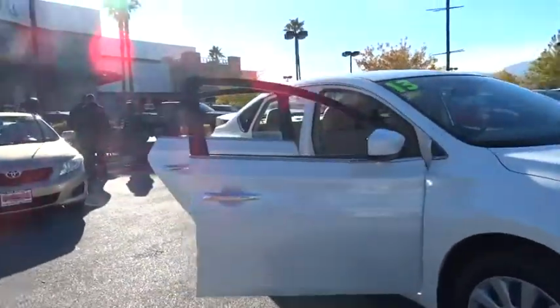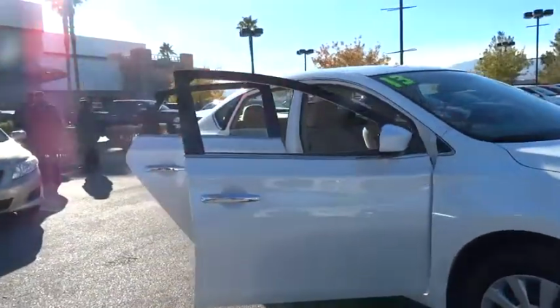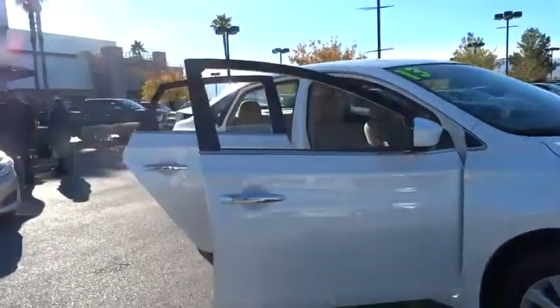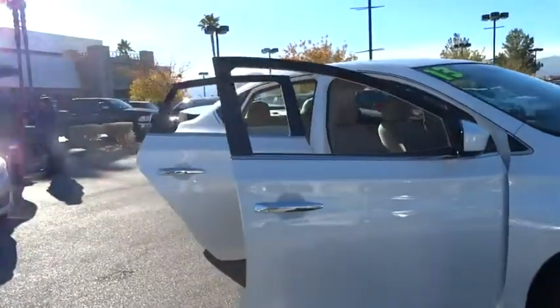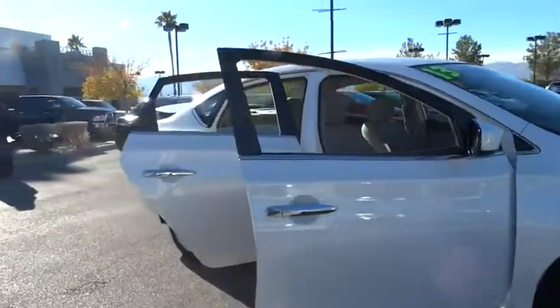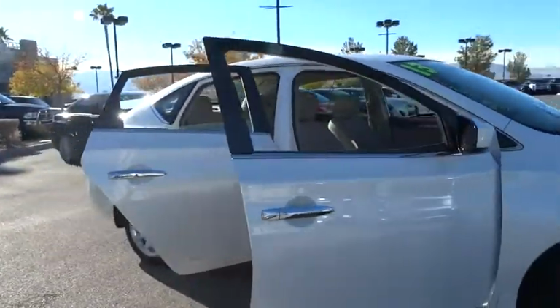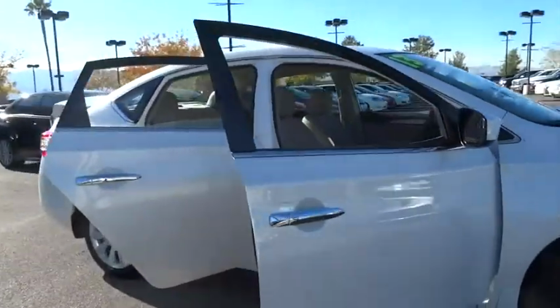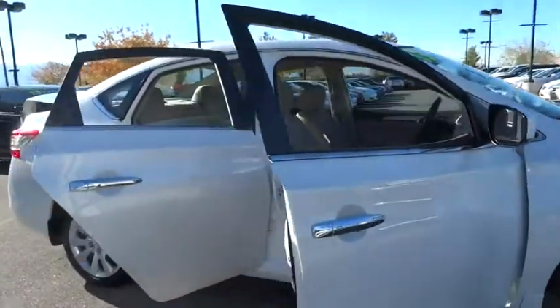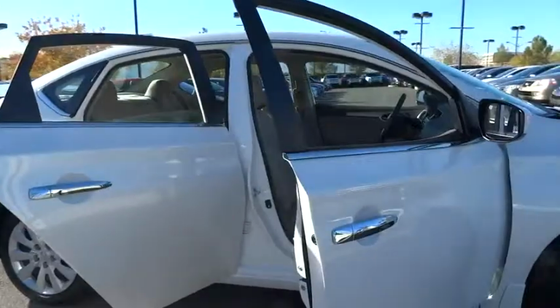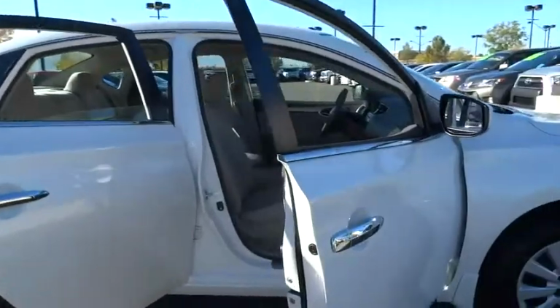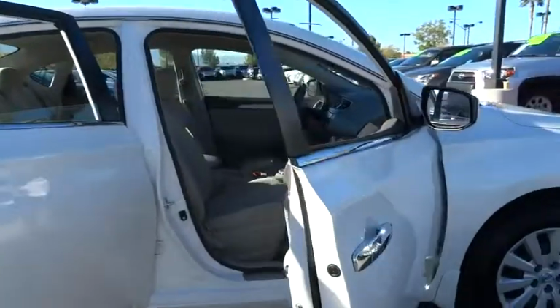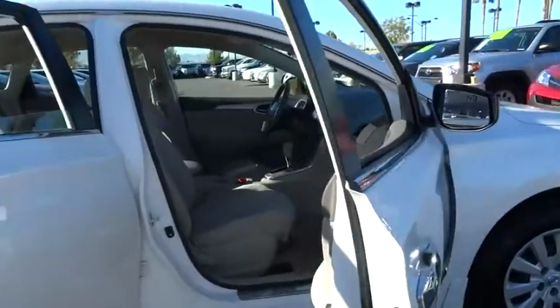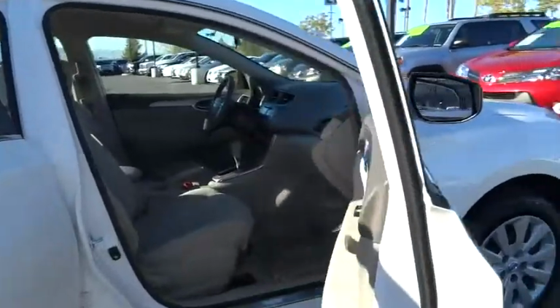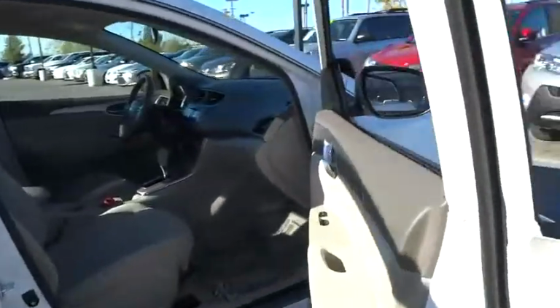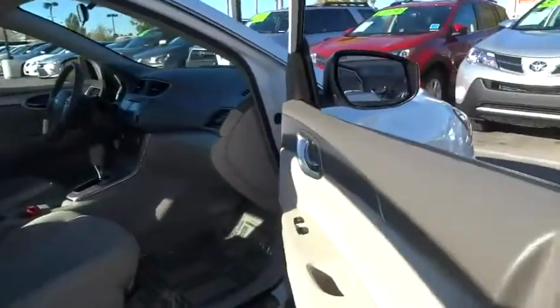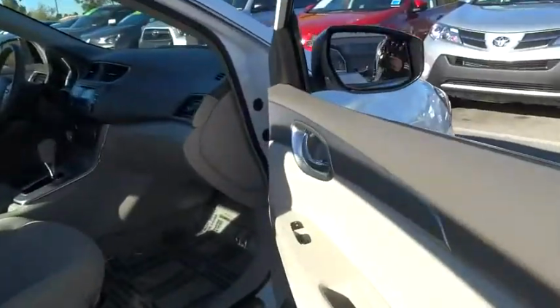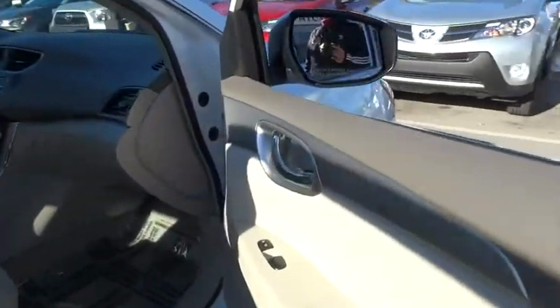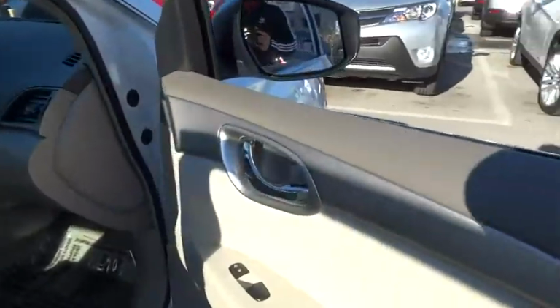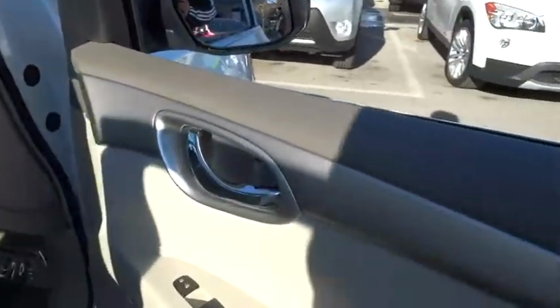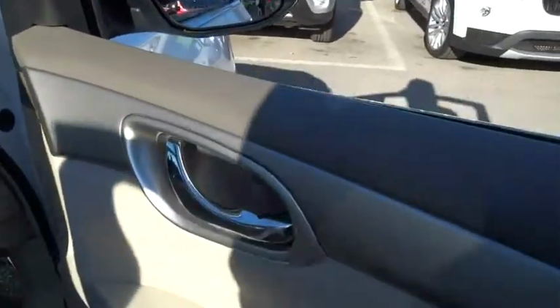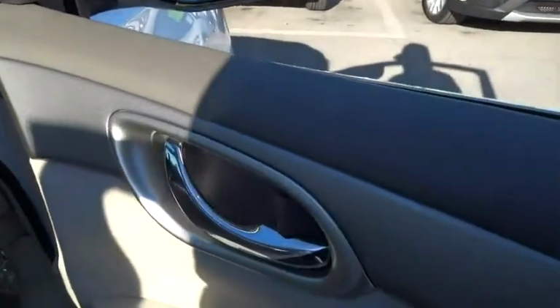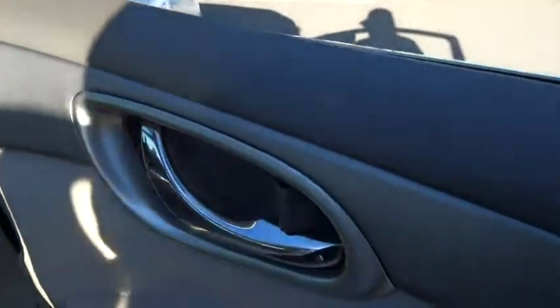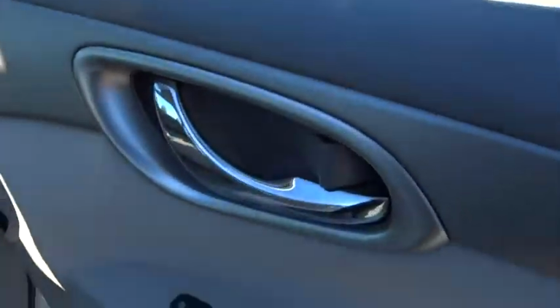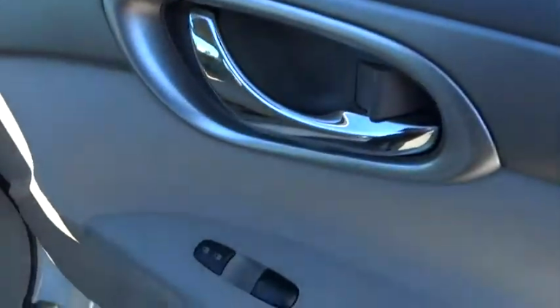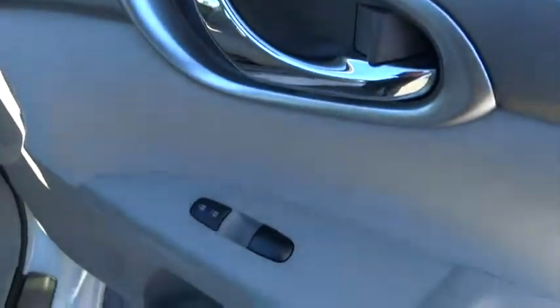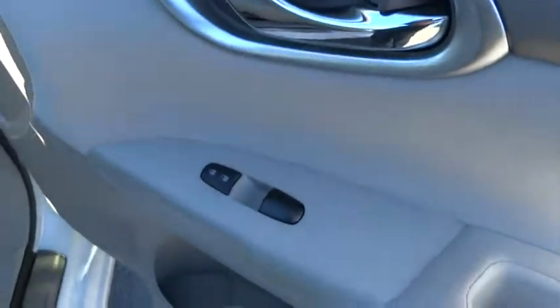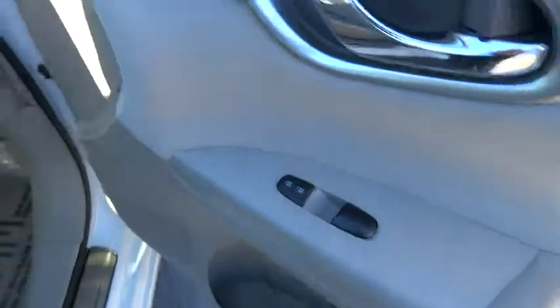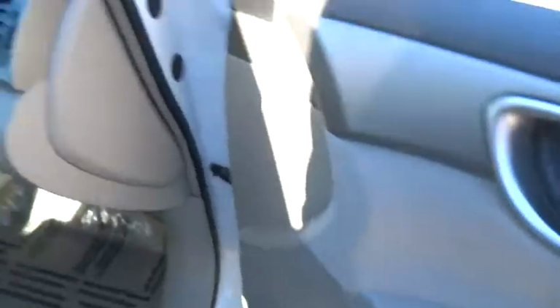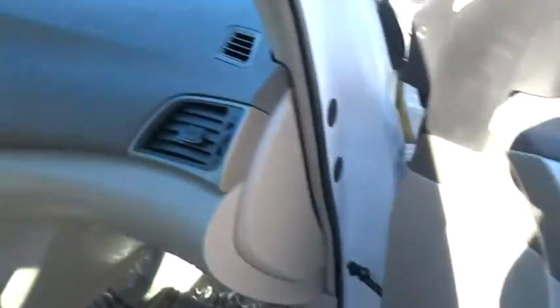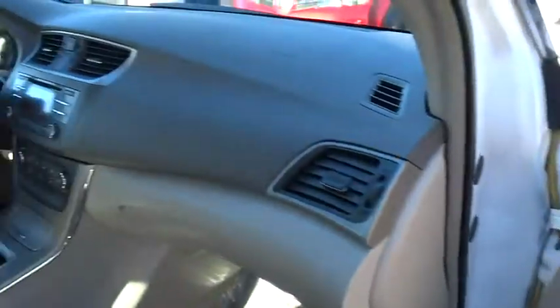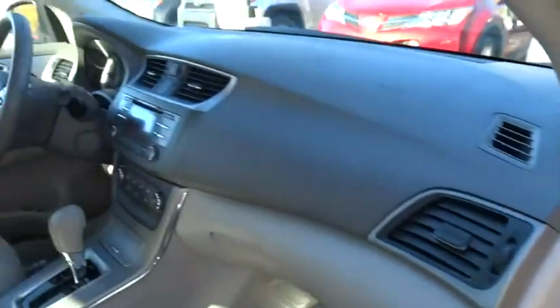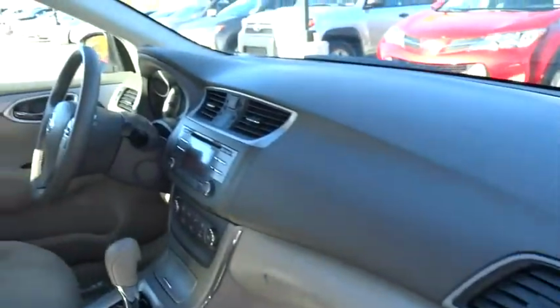Stability control, keyless entry, anti-lock braking system, steering wheel audio controls, traction control, adjustable steering wheel, power steering.